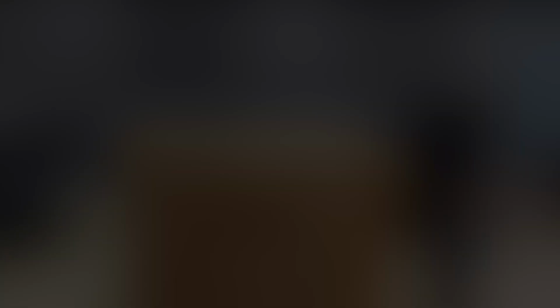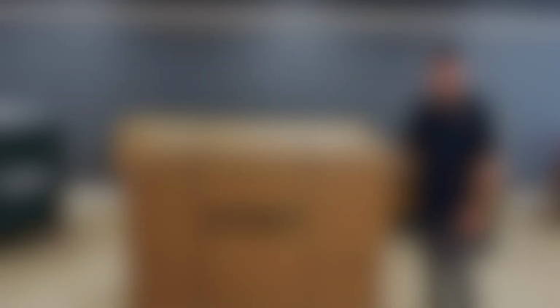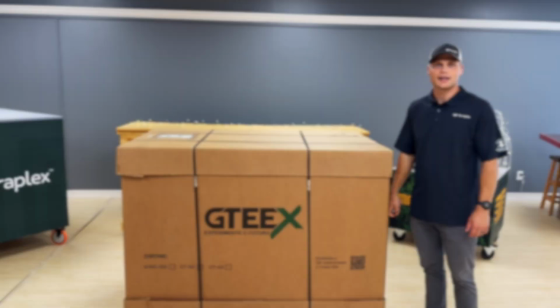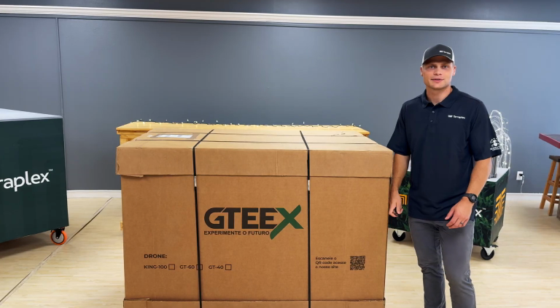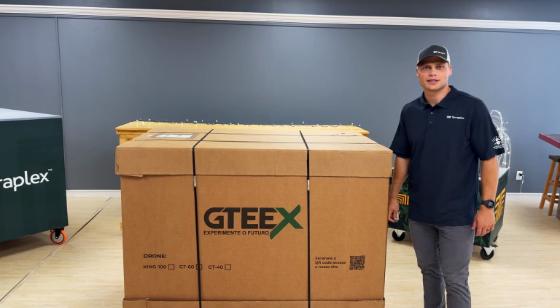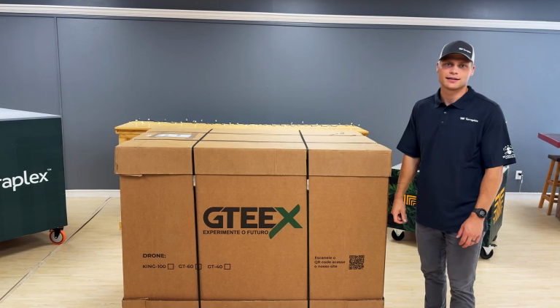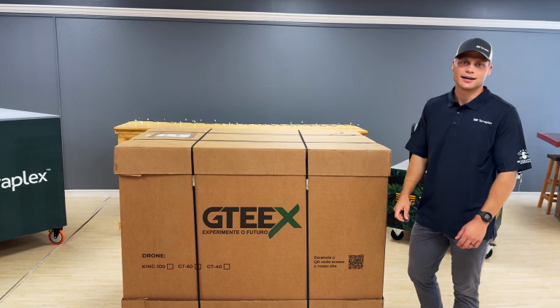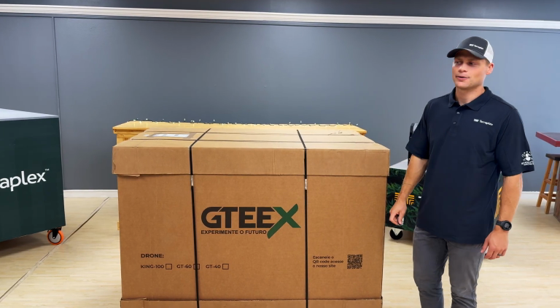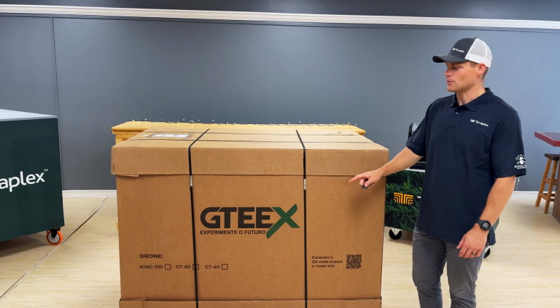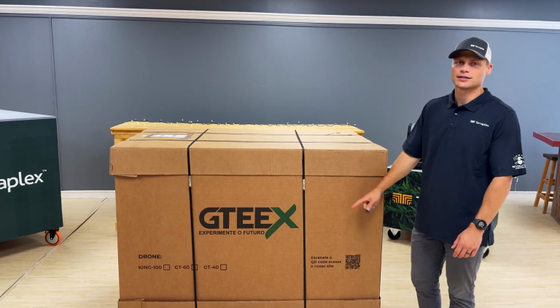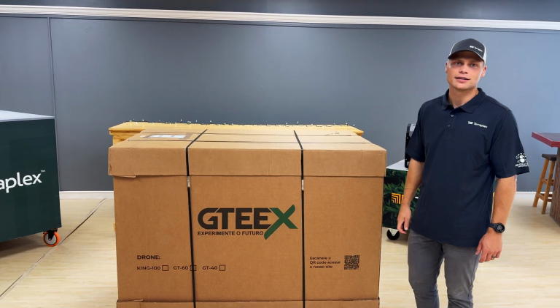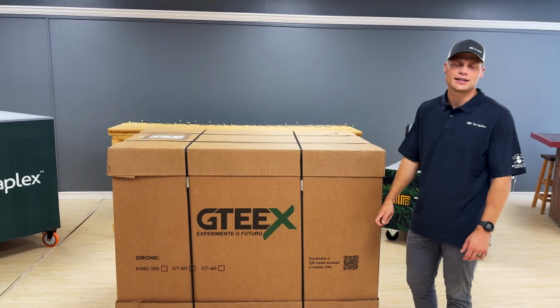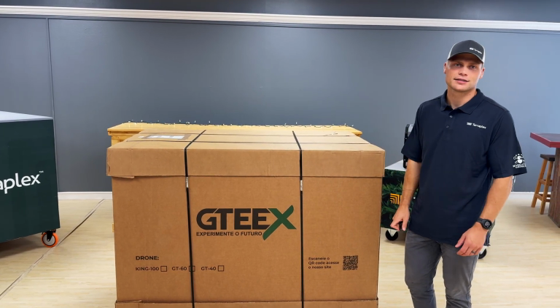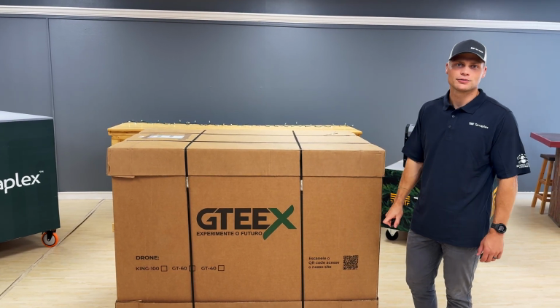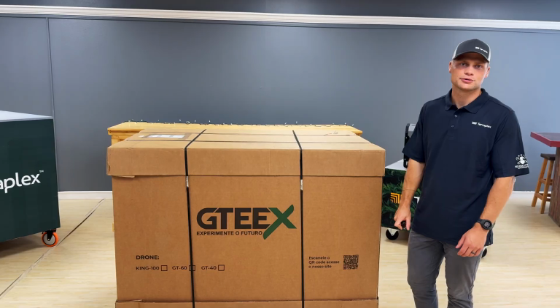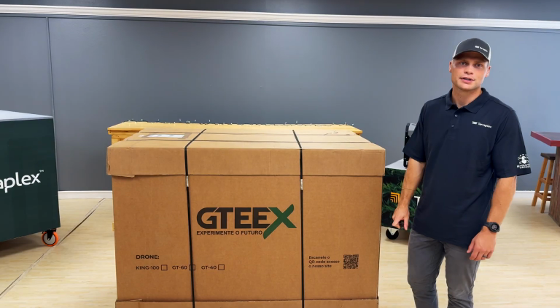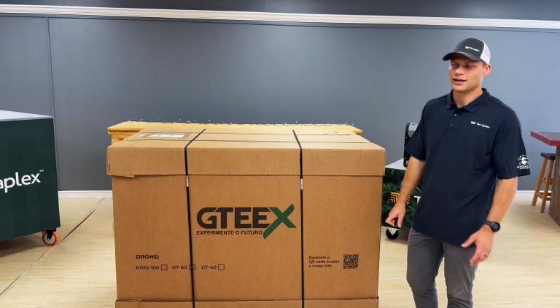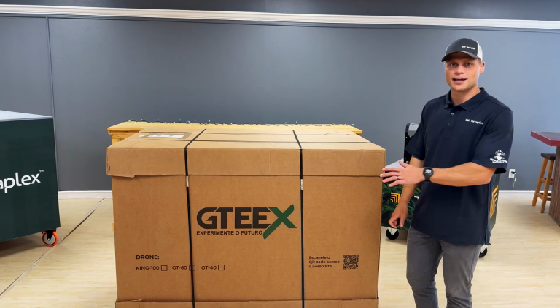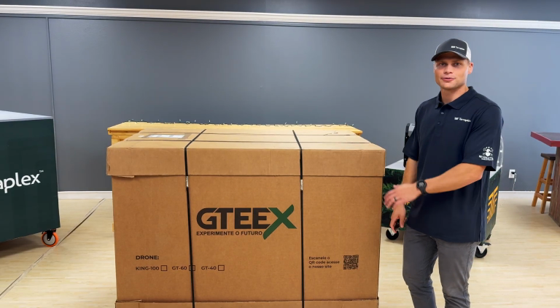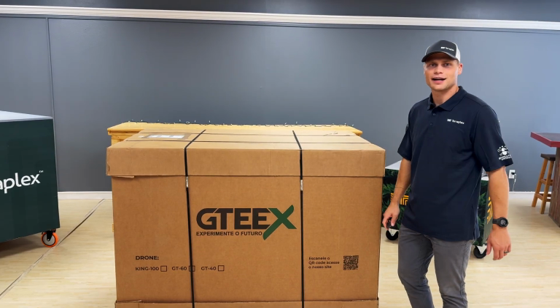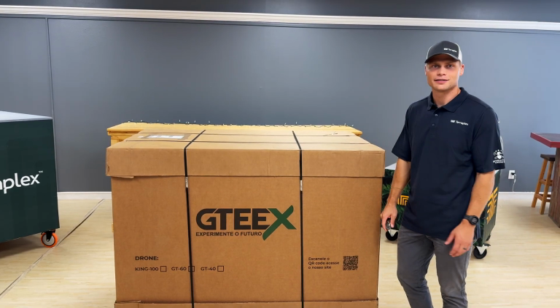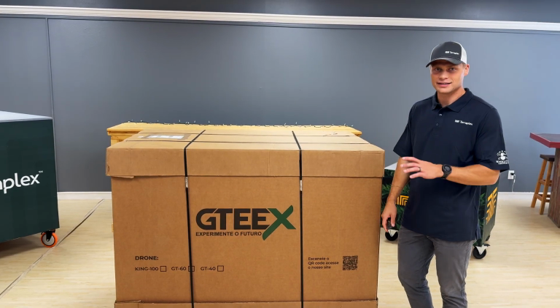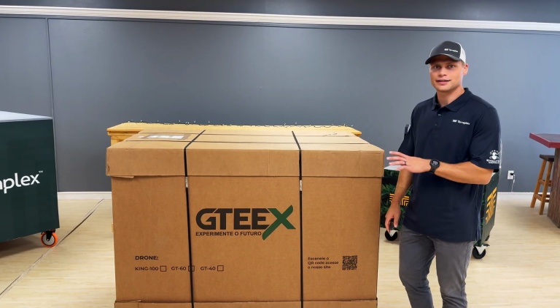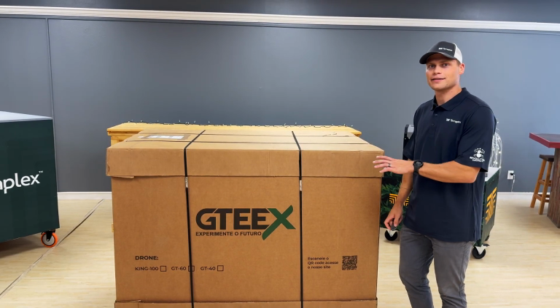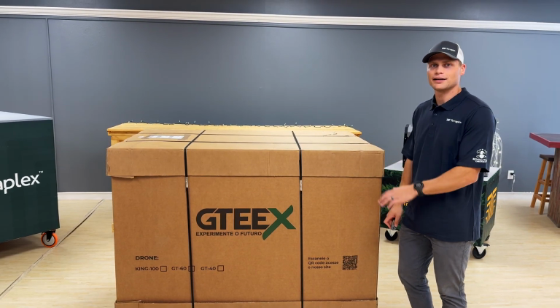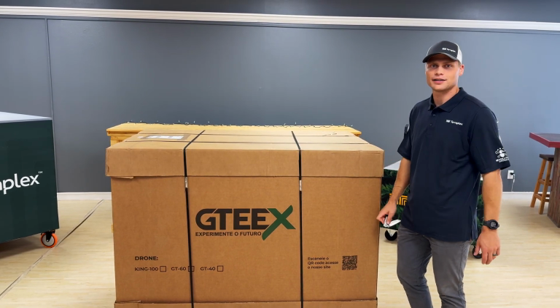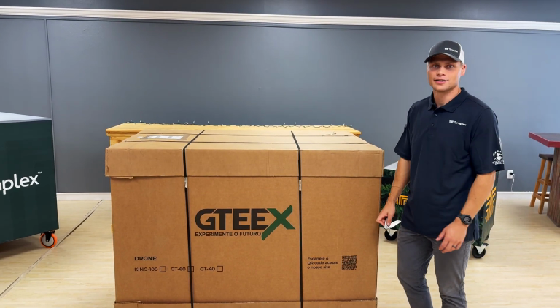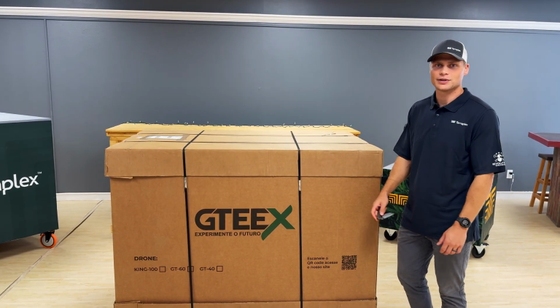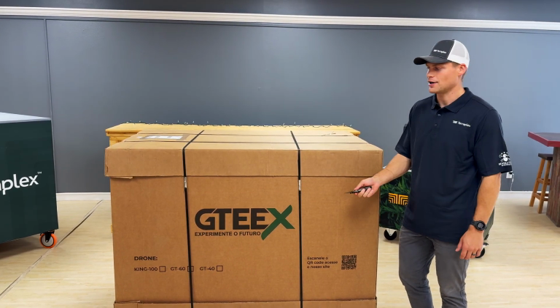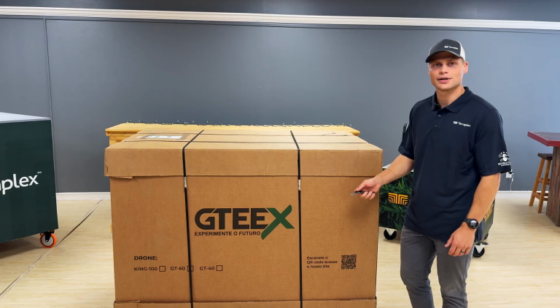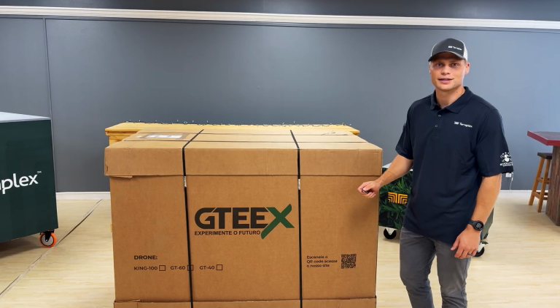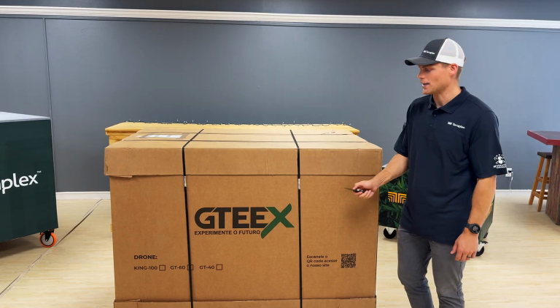Hey guys, Zane with TeraFlex Ag. Today we're going to be unboxing the G-Tex Revolution drone. They just came in — really excited. So let's crack into it and see what we've got.